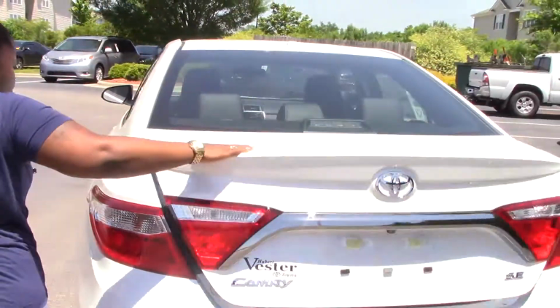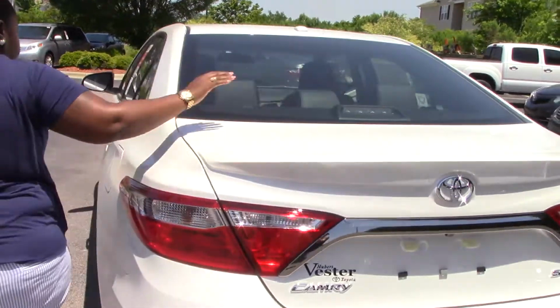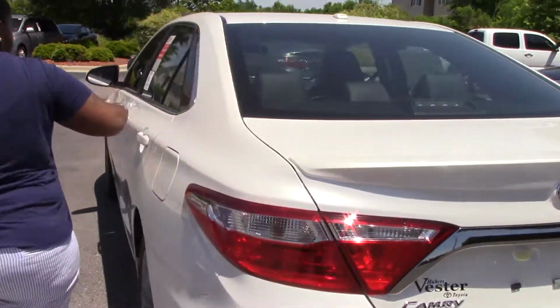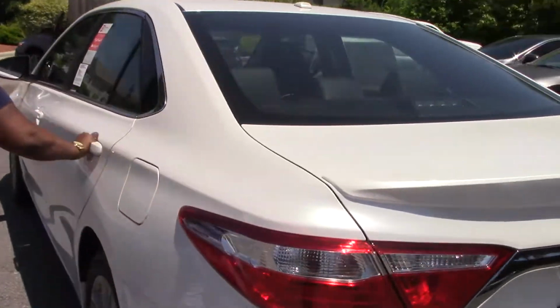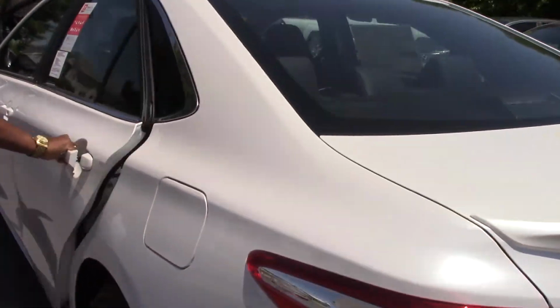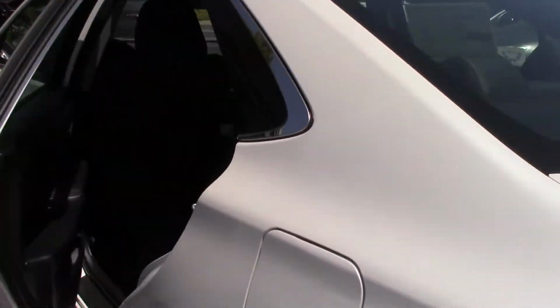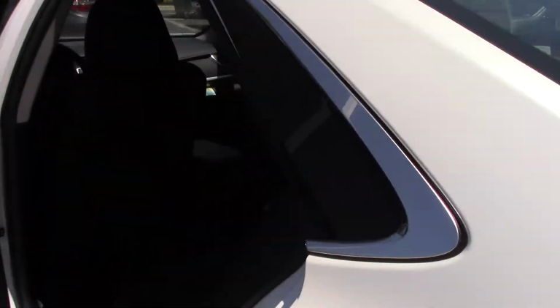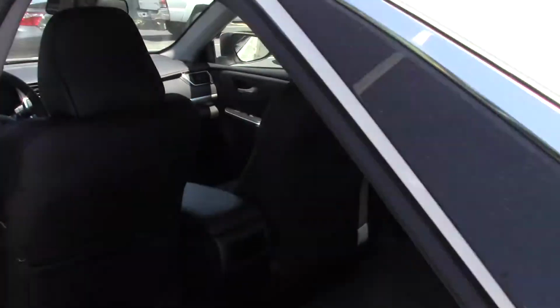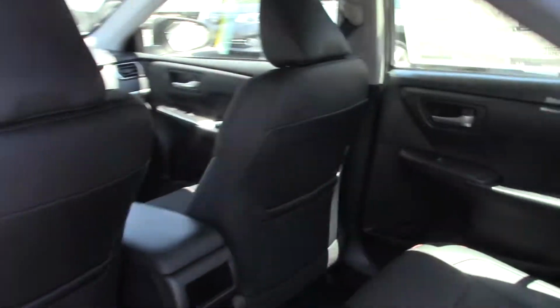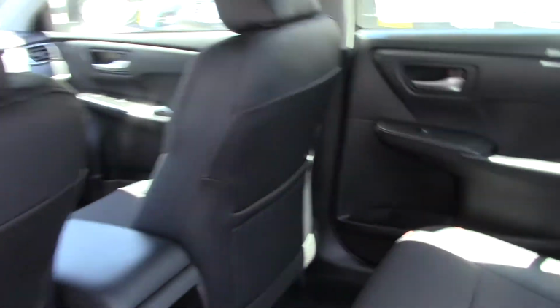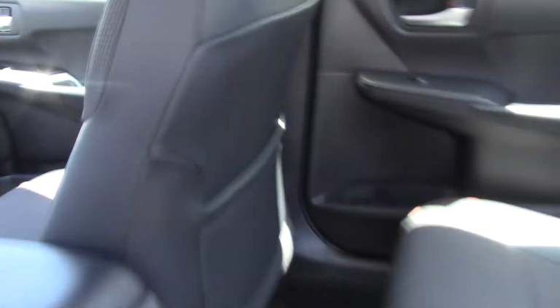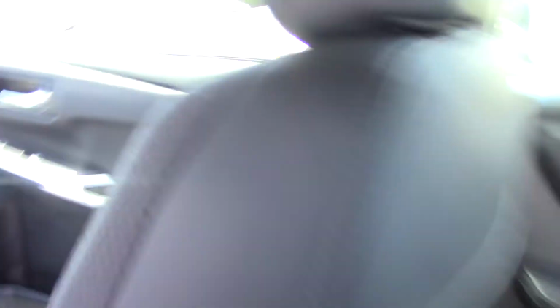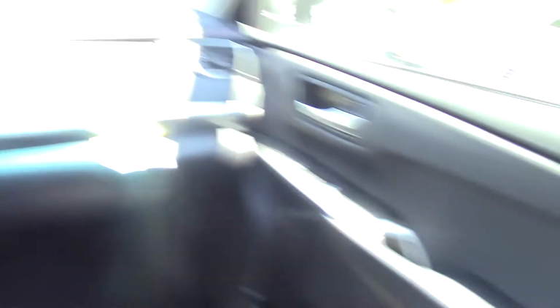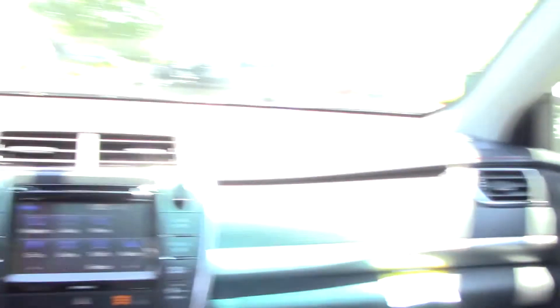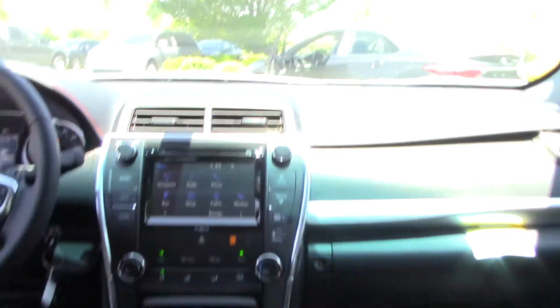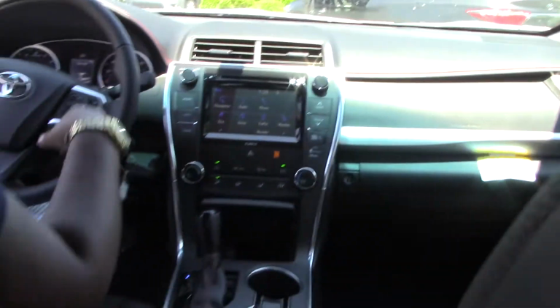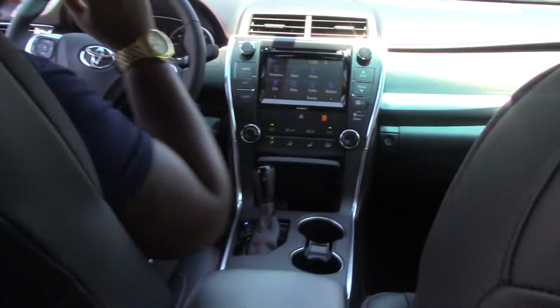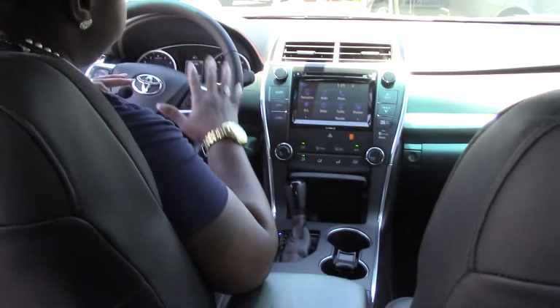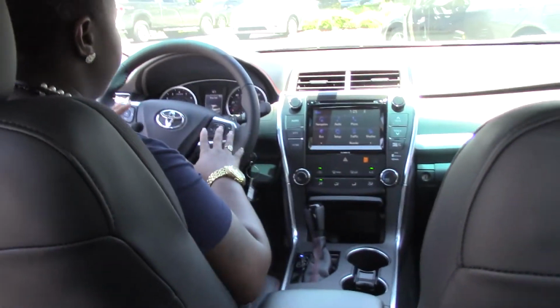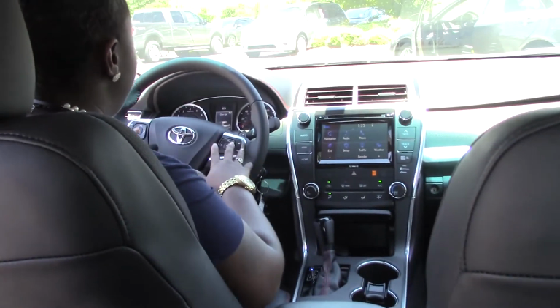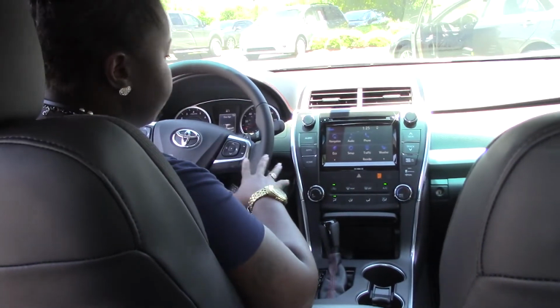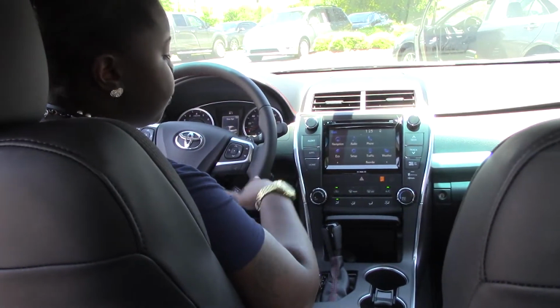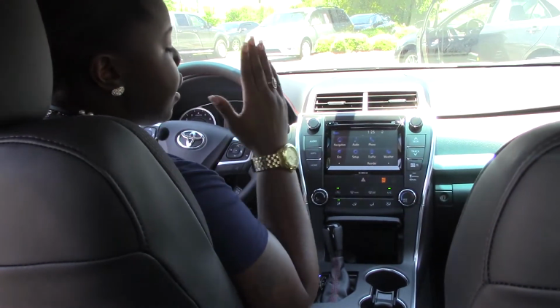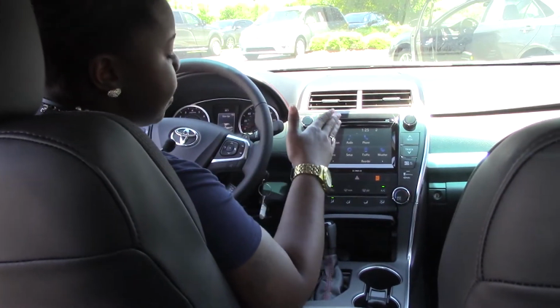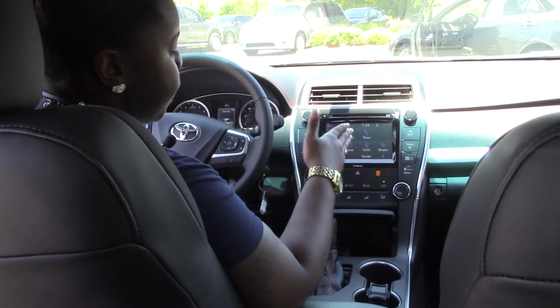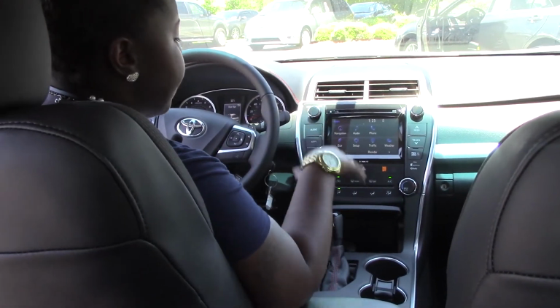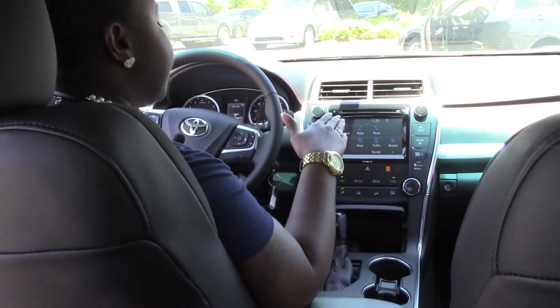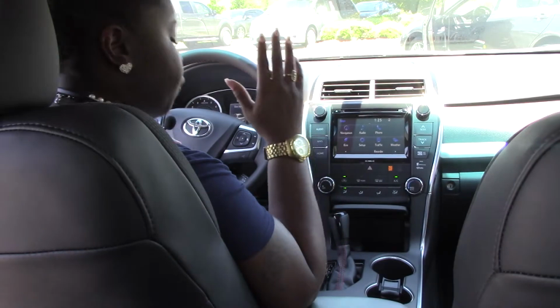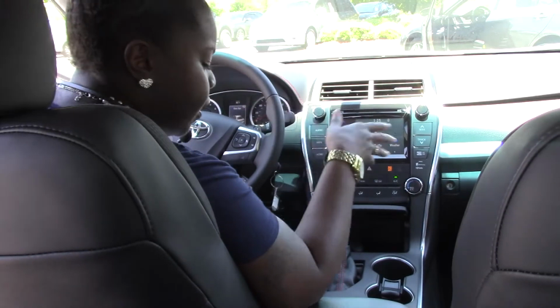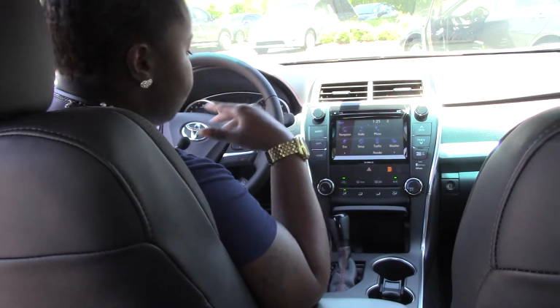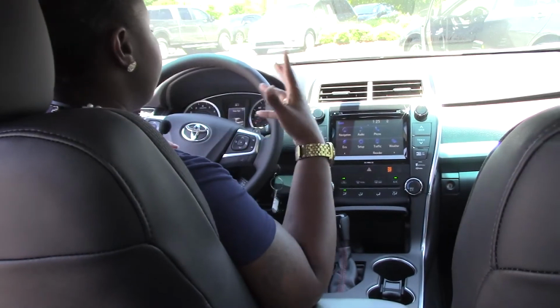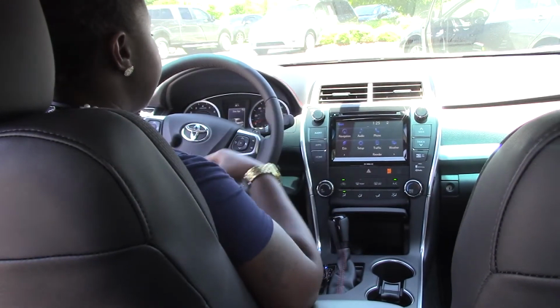We're going to look on the inside — hop in. On the 2017 SE, you have your steering wheel controls, your Bluetooth, your XM FM radio, and navigation with weather so you can see what the weather will be outside.